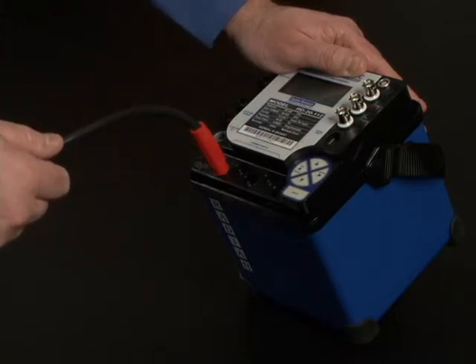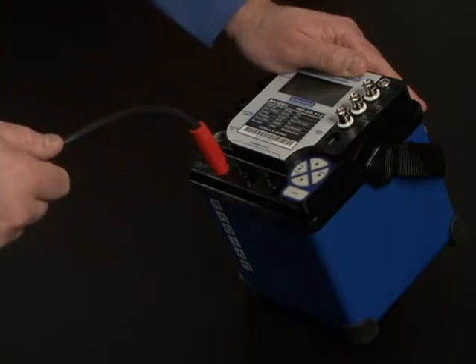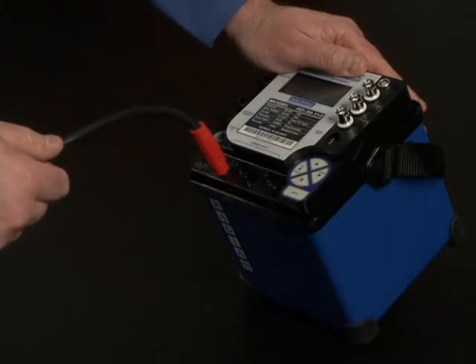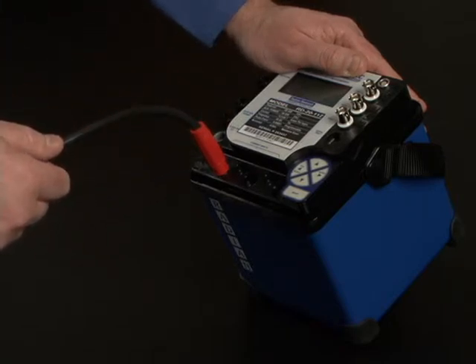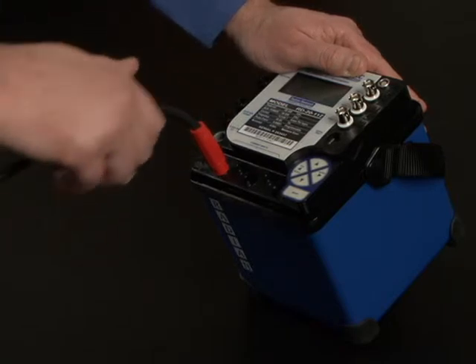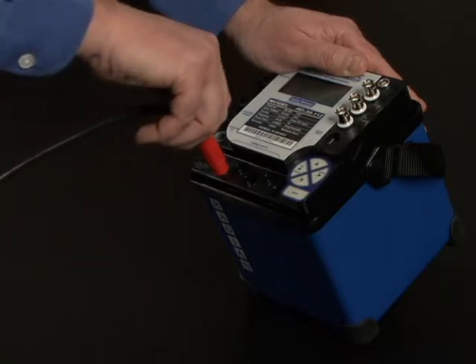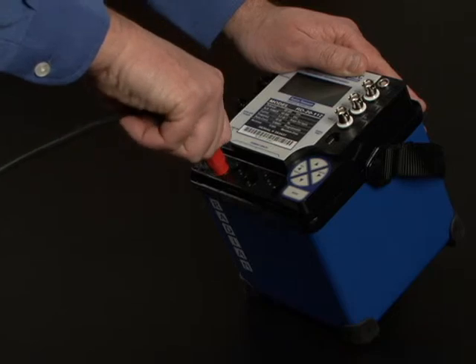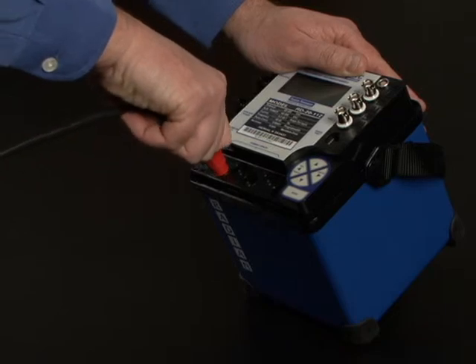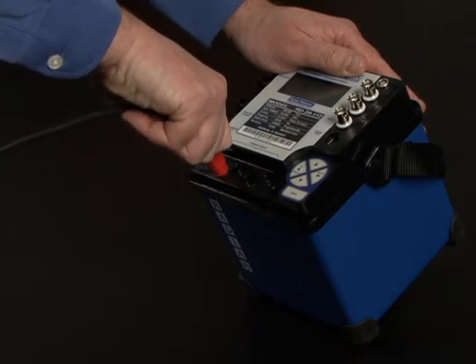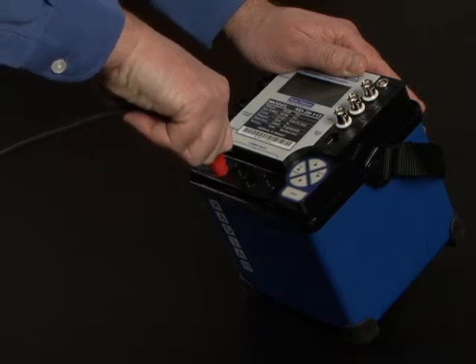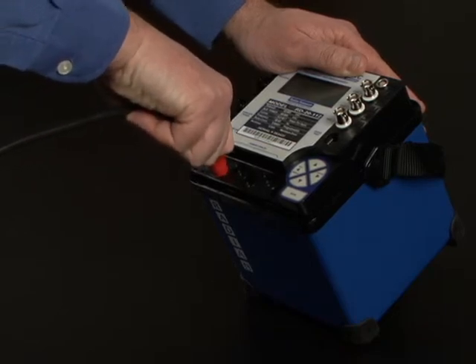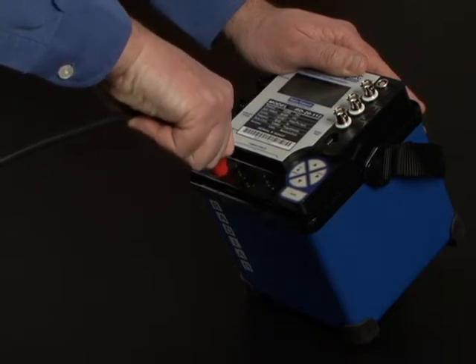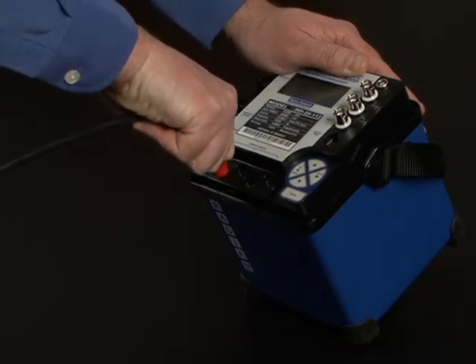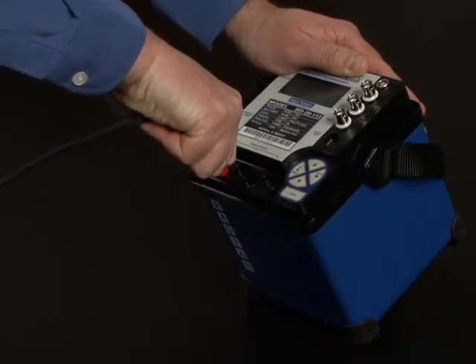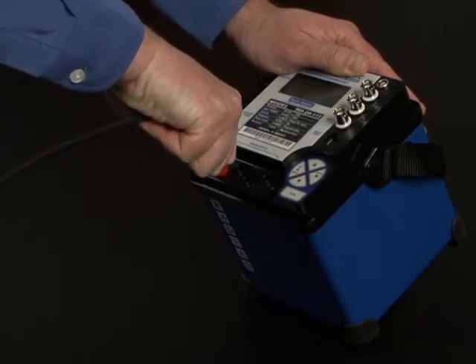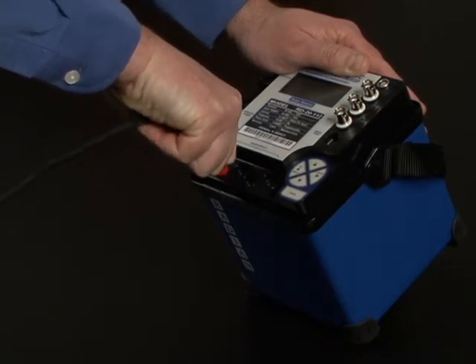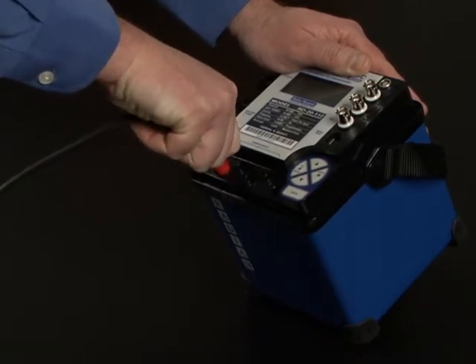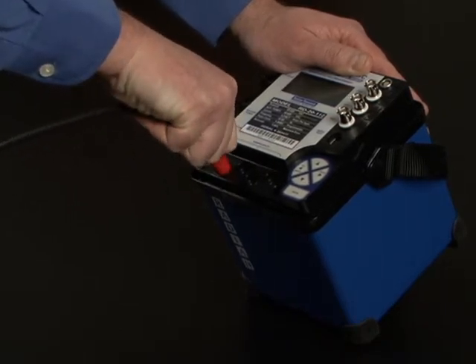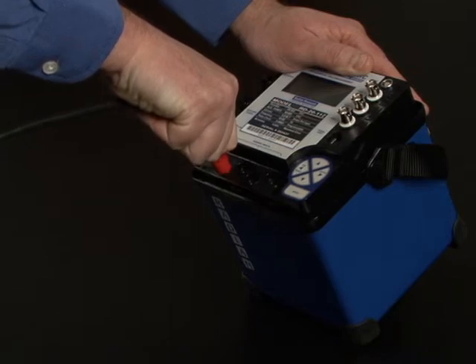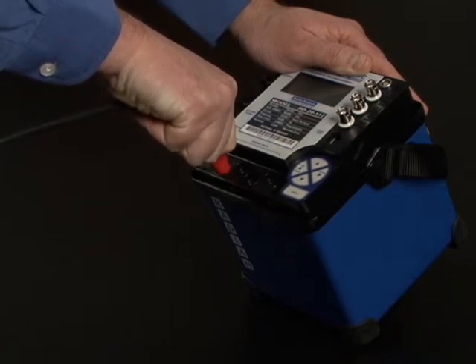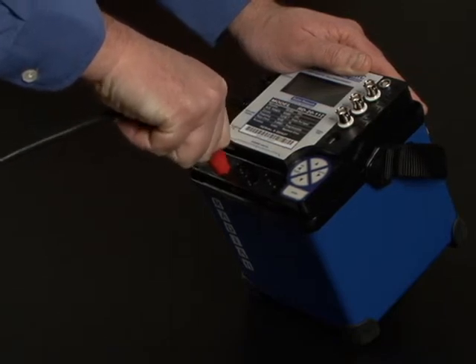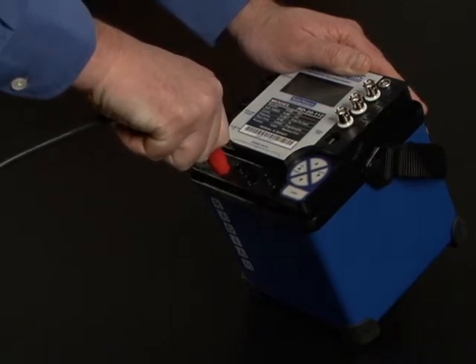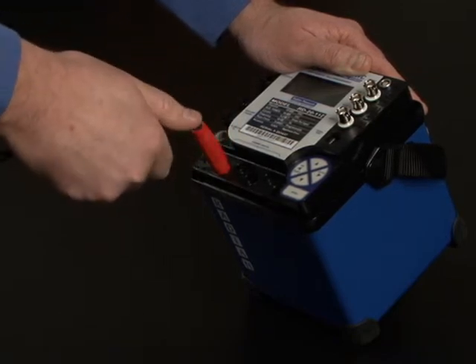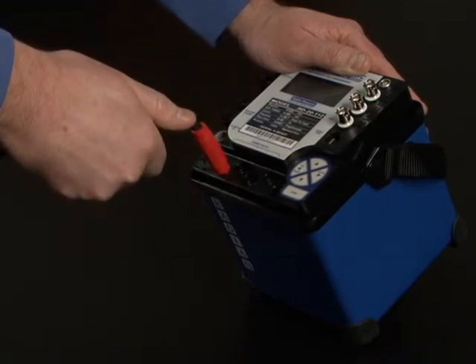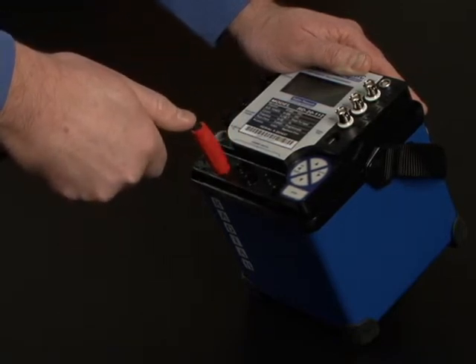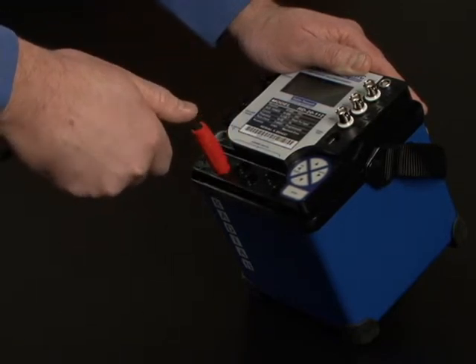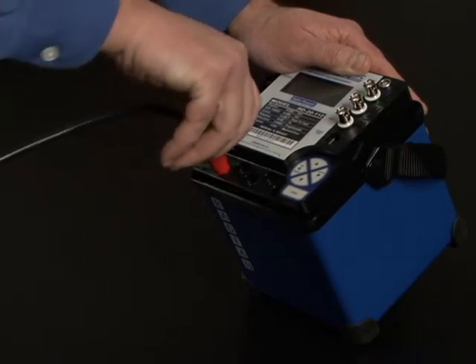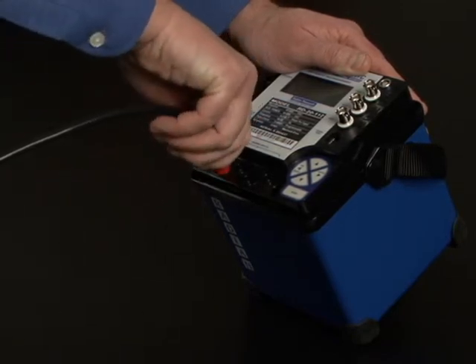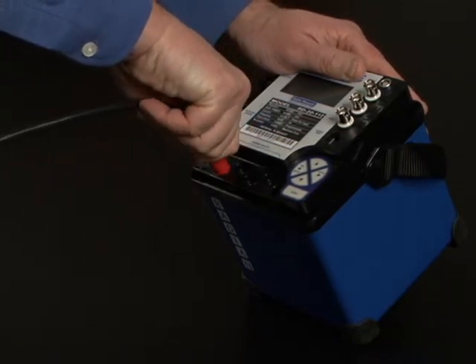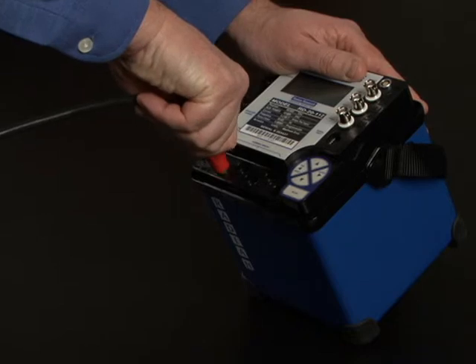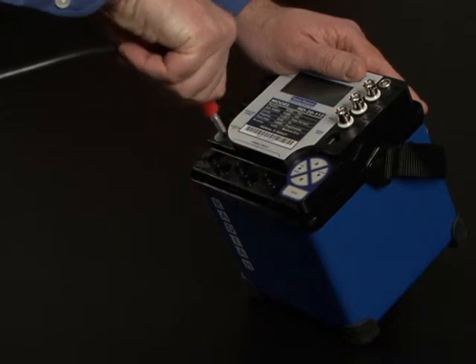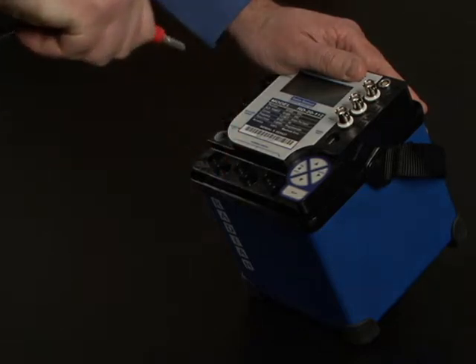To disengage the locking plug, firmly insert the current input plug further into the receptacle until you feel a slight click. This click indicates that the locking mechanism is disengaged. You can then pull the current plug completely out of the receptacle.